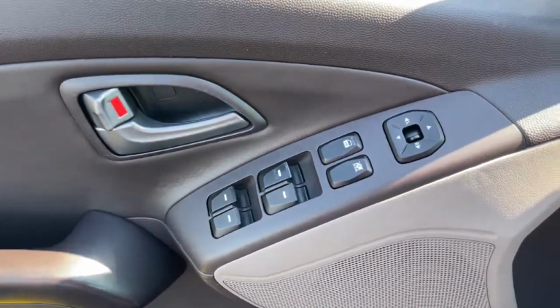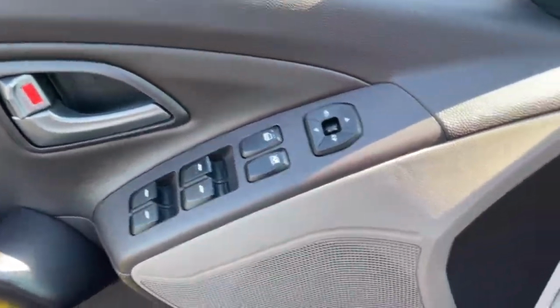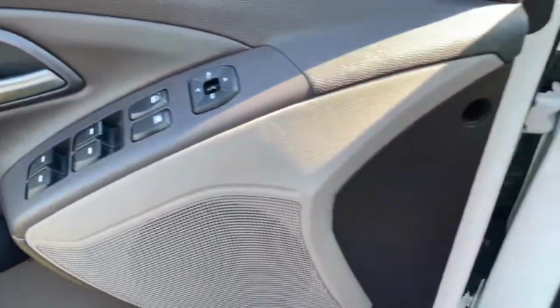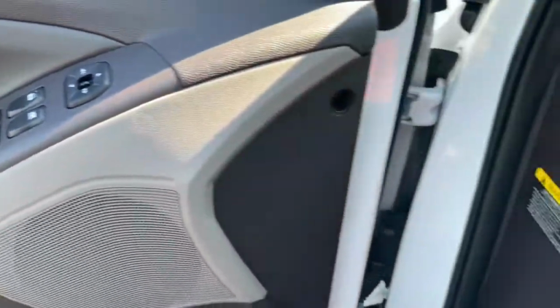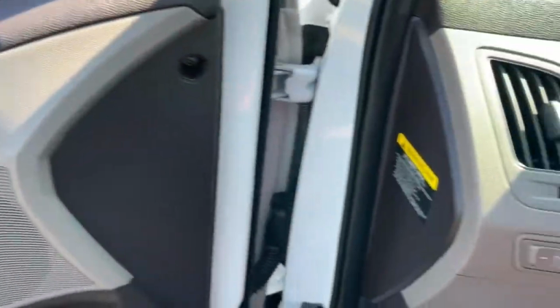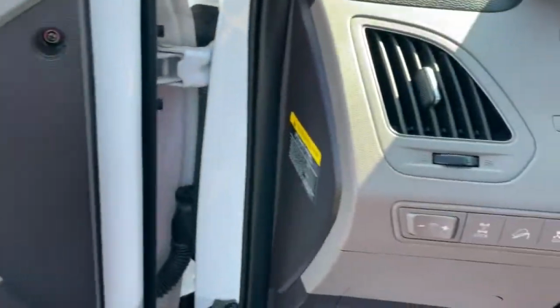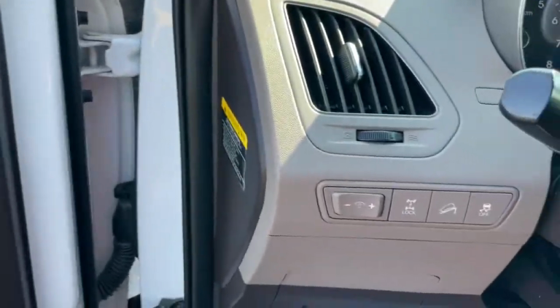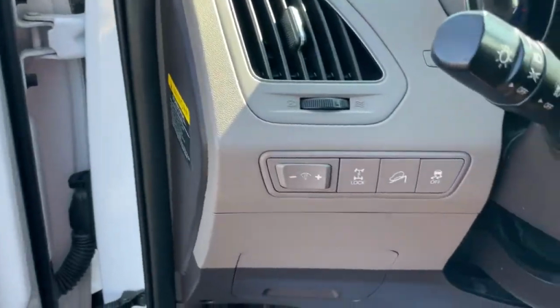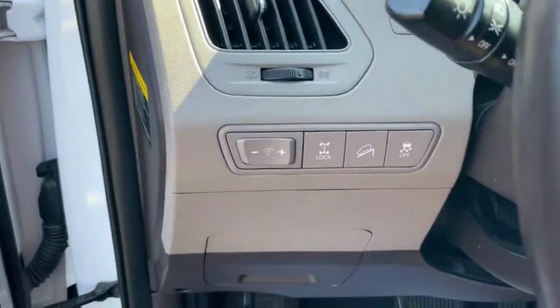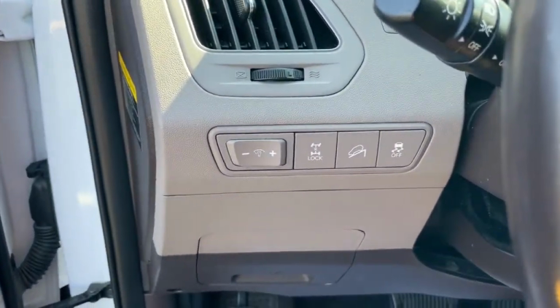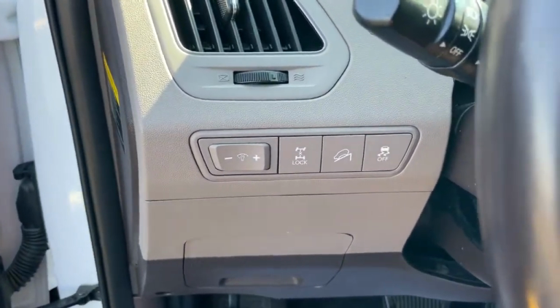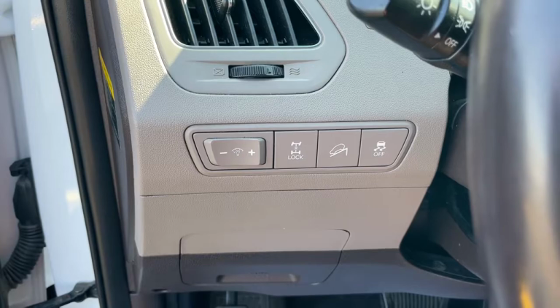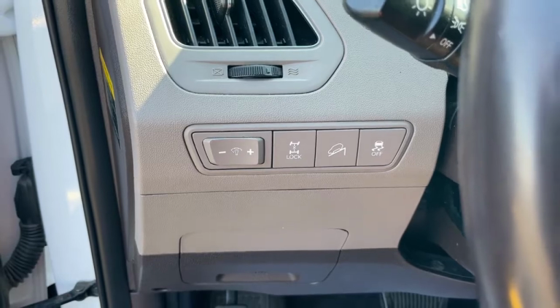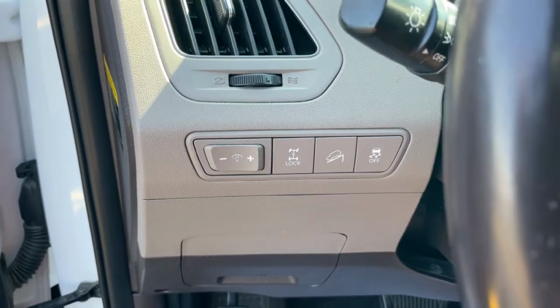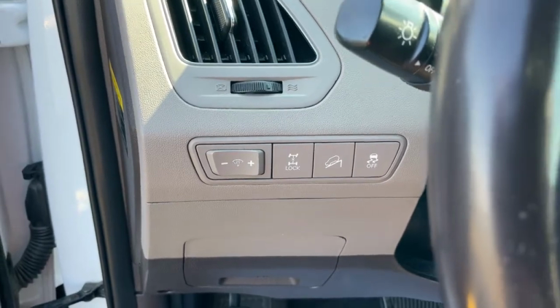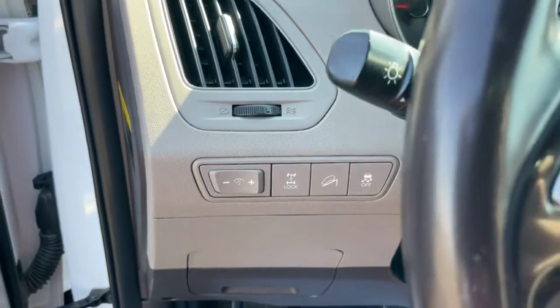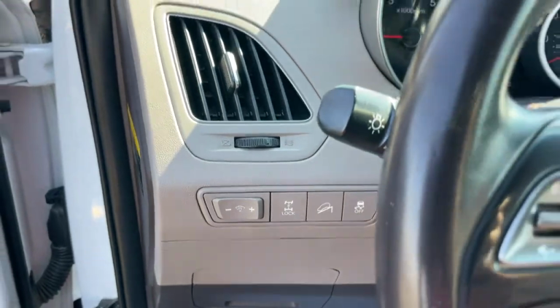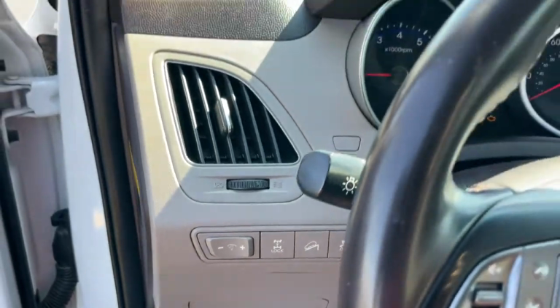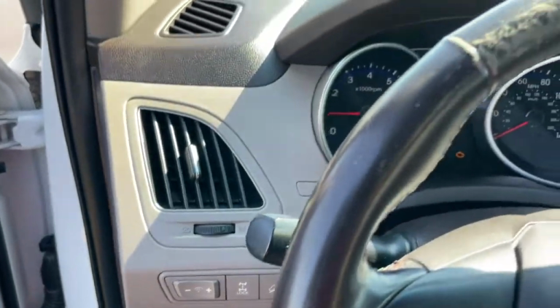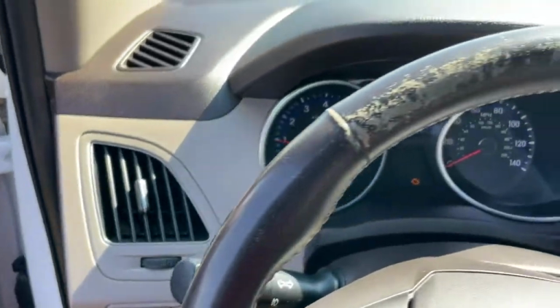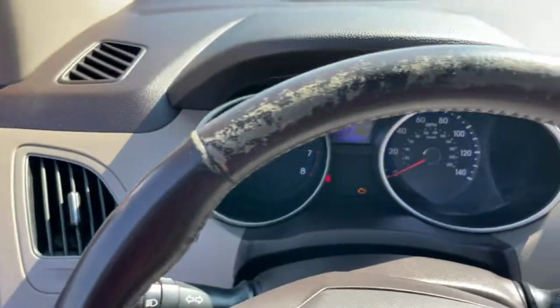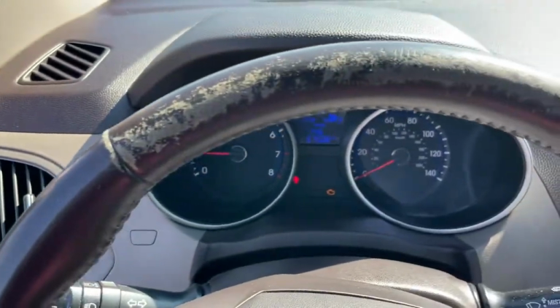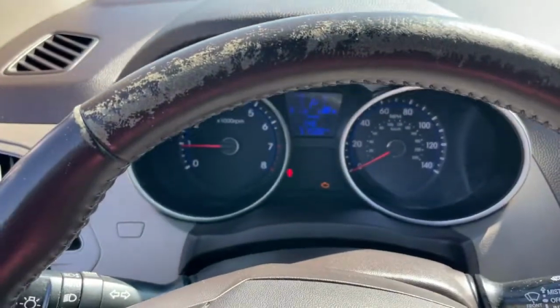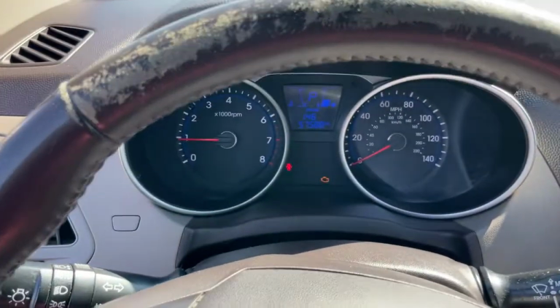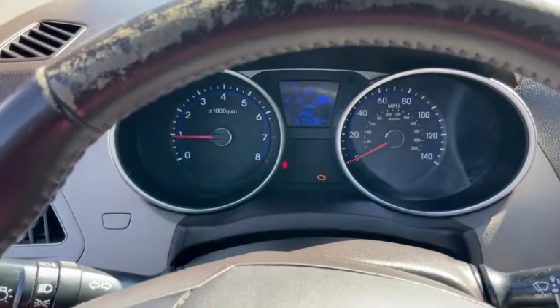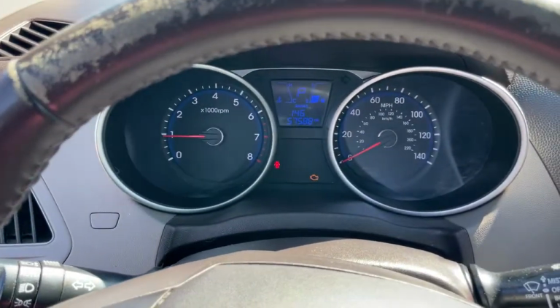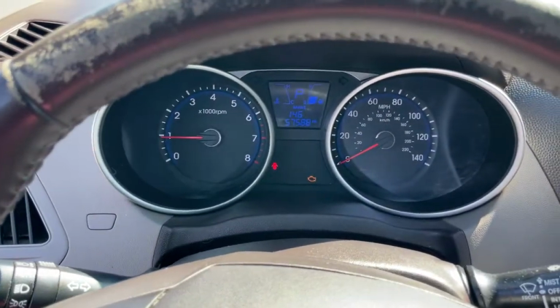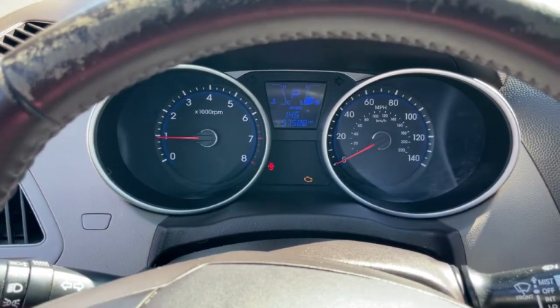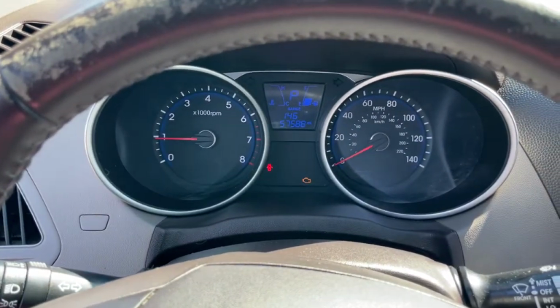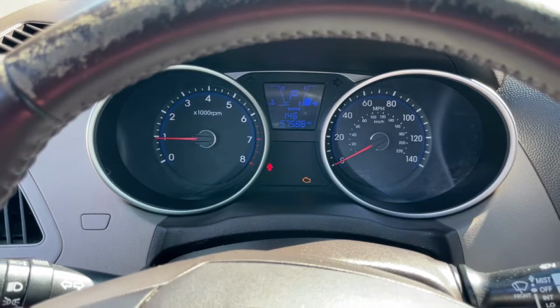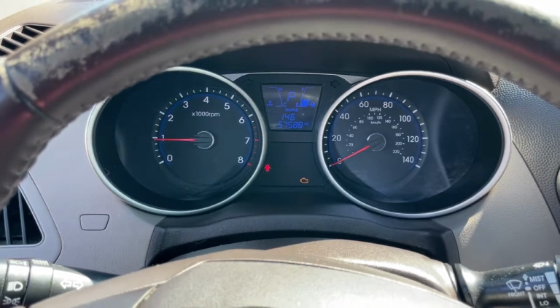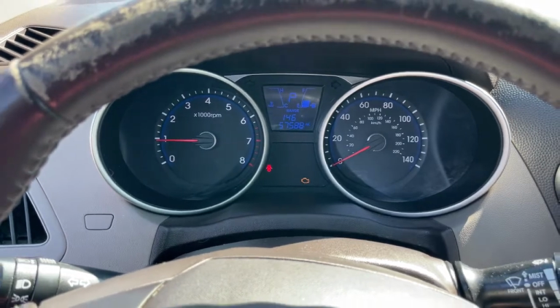Bluetooth, electronic stability control, trip computer, power windows, bucket seats, four wheel disc brakes, power steering.